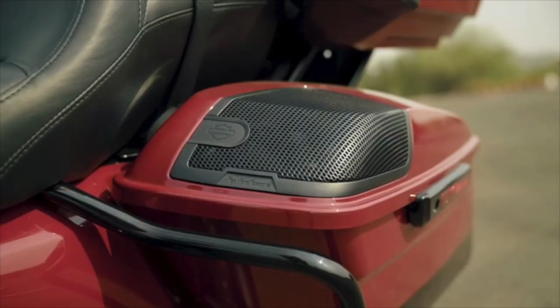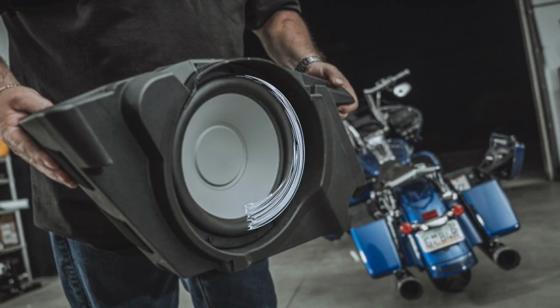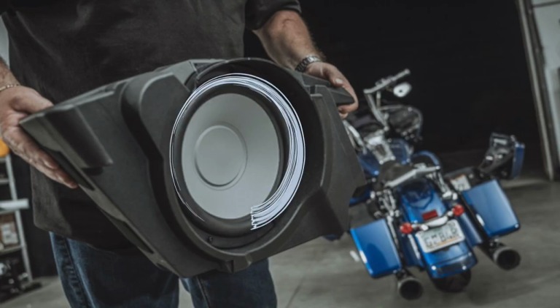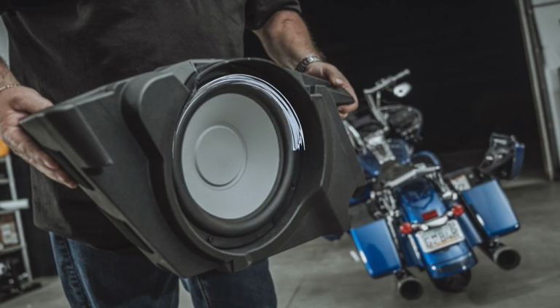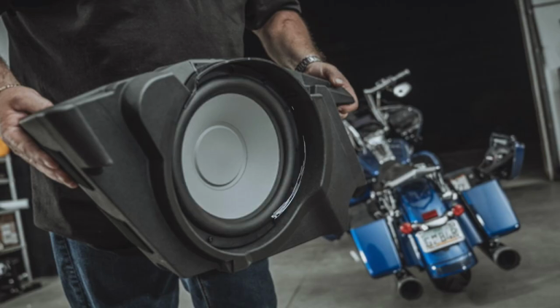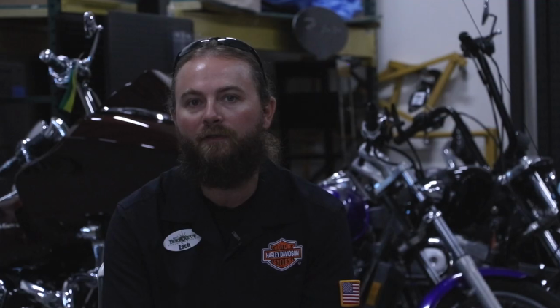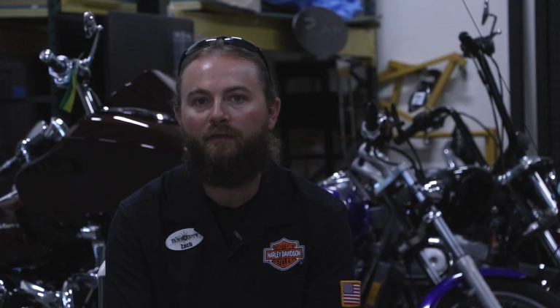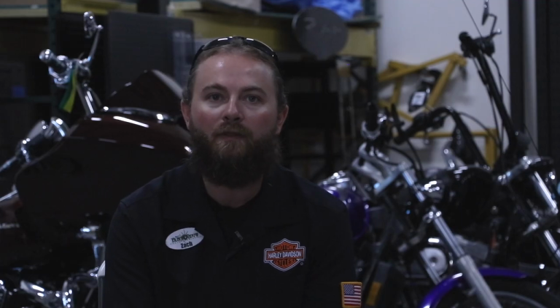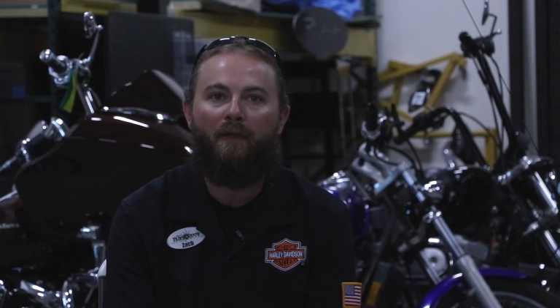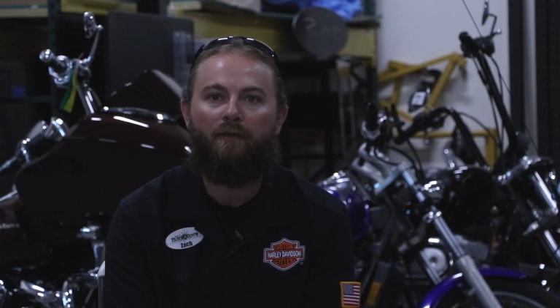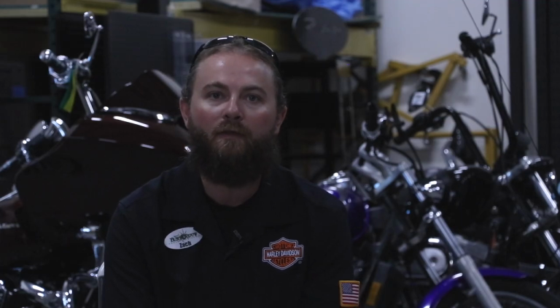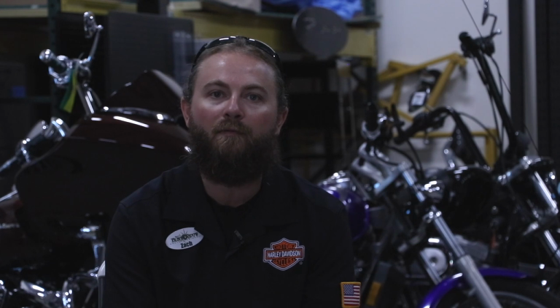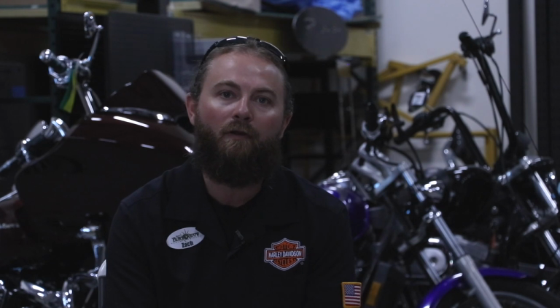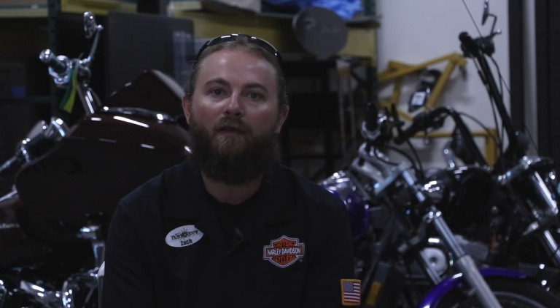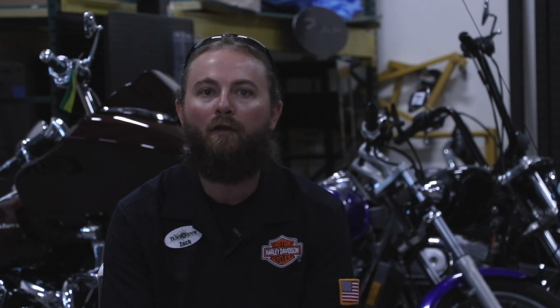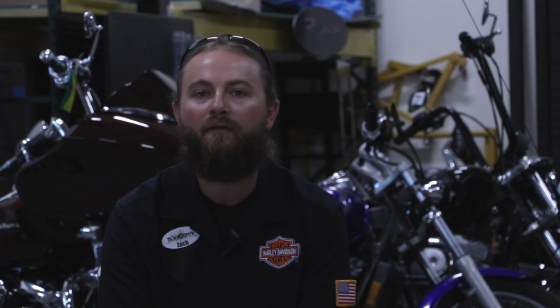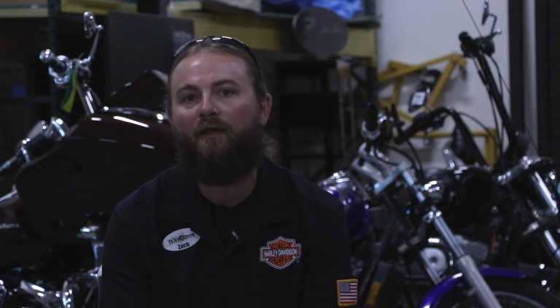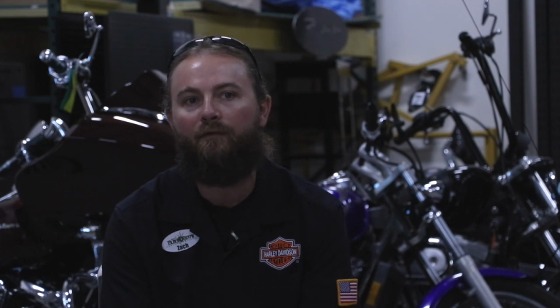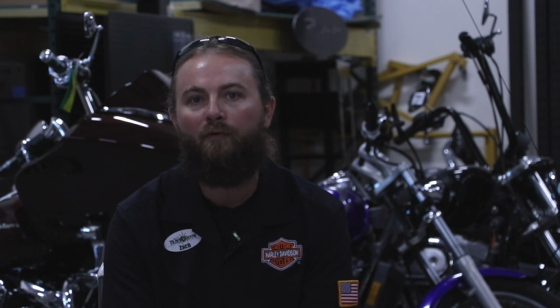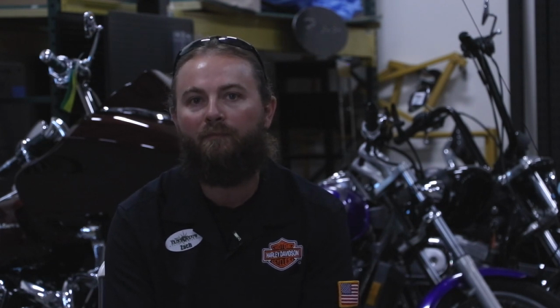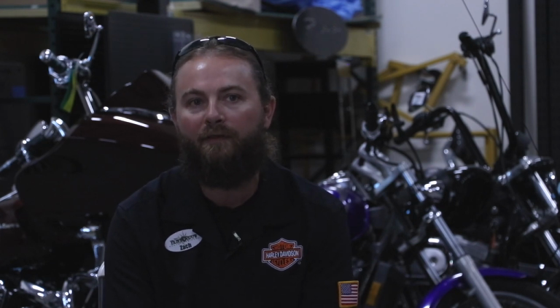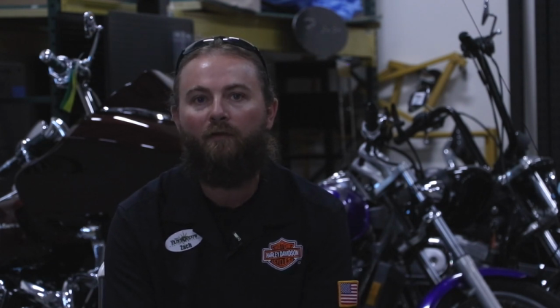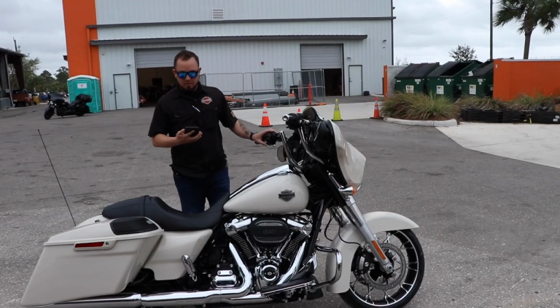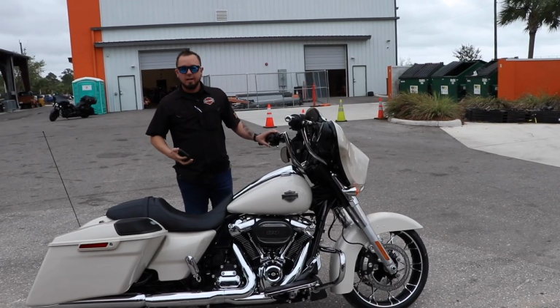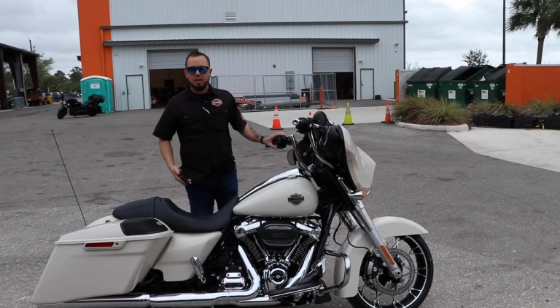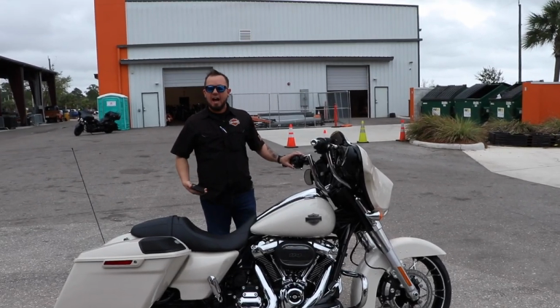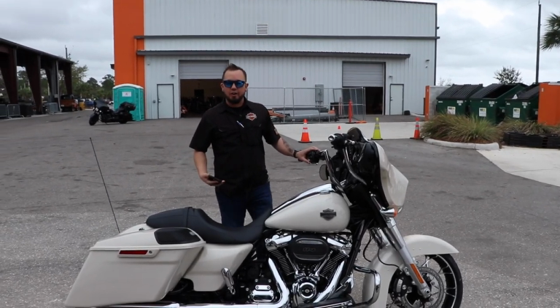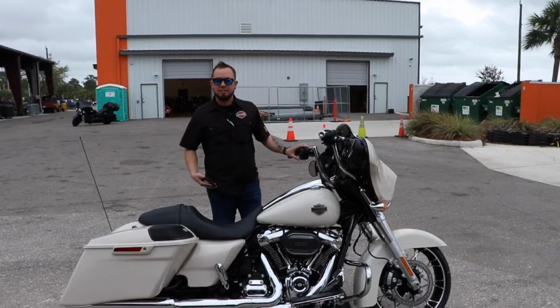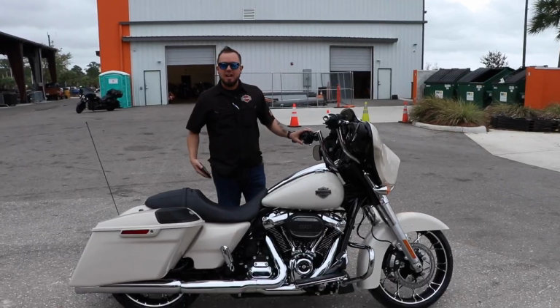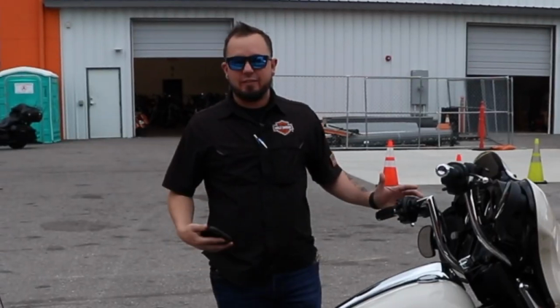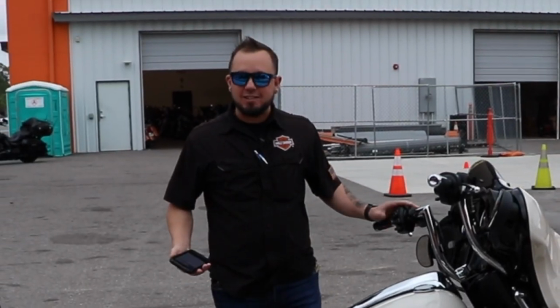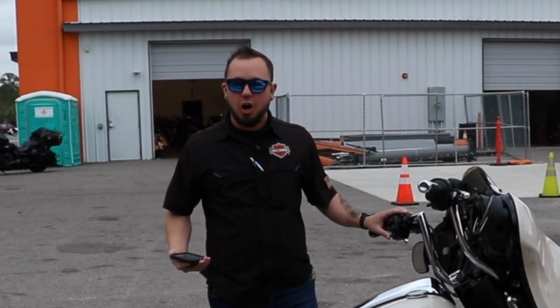What's awesome about the subwoofer is it gives you that bang and that heart-pounding sound whenever you pull up to bike nights. Really loud — I can't even hear myself talk.